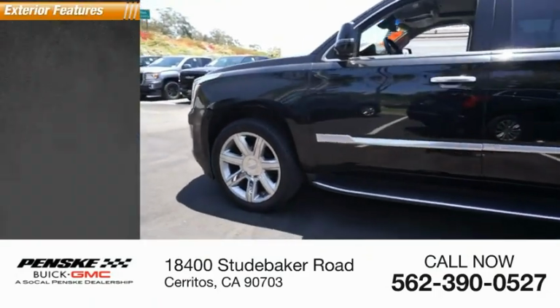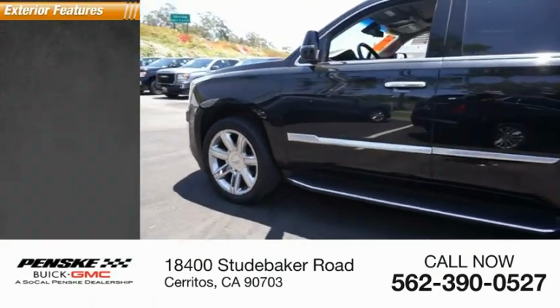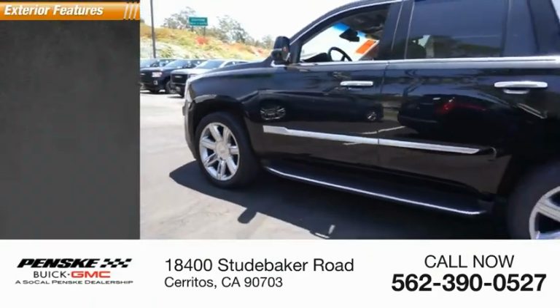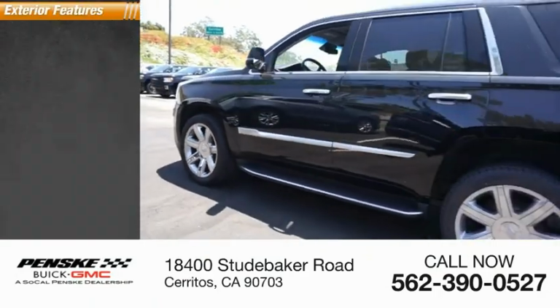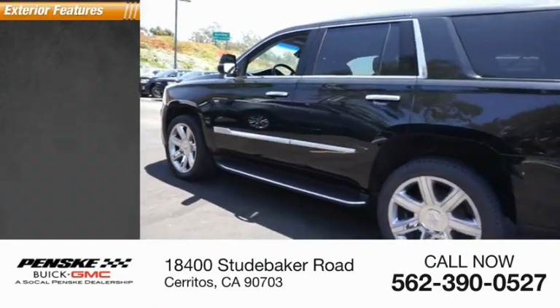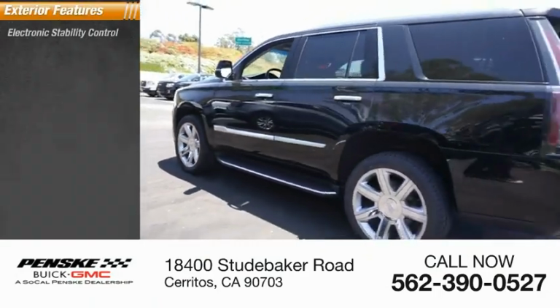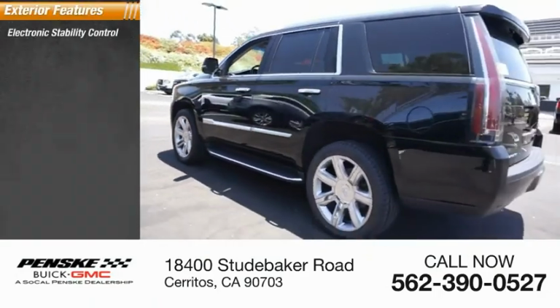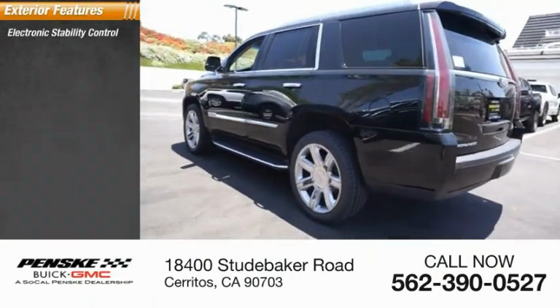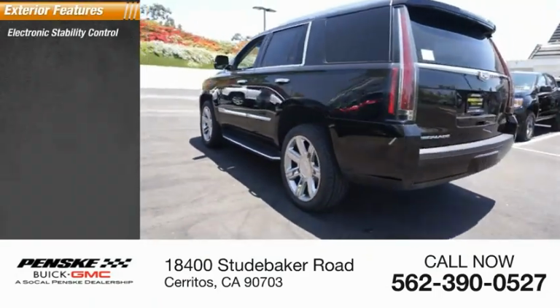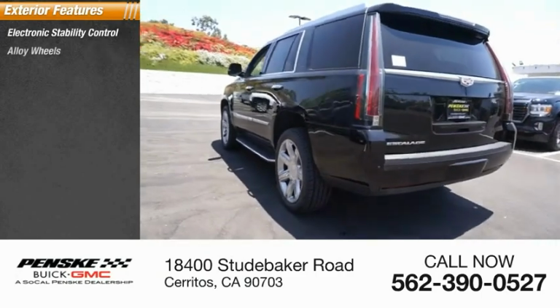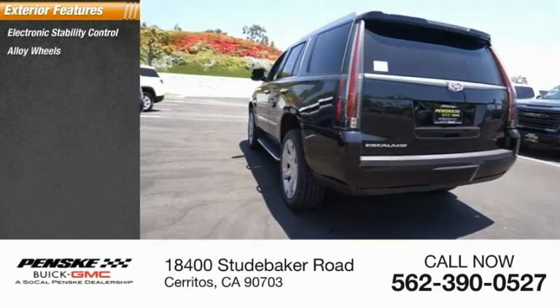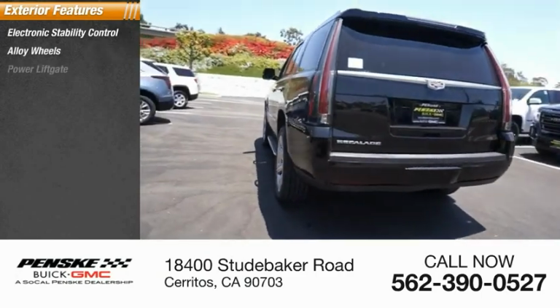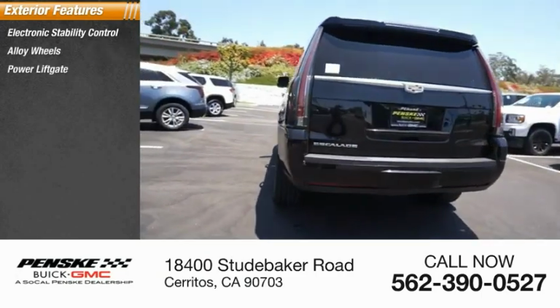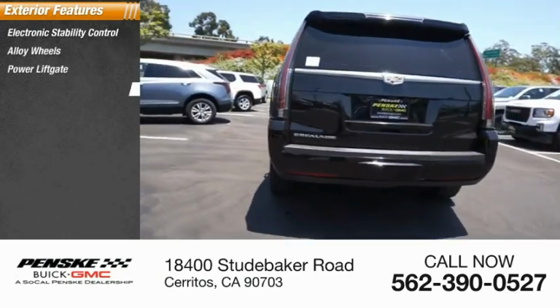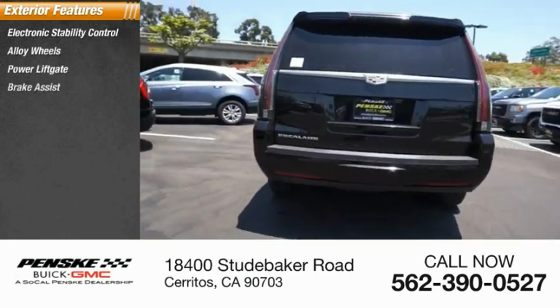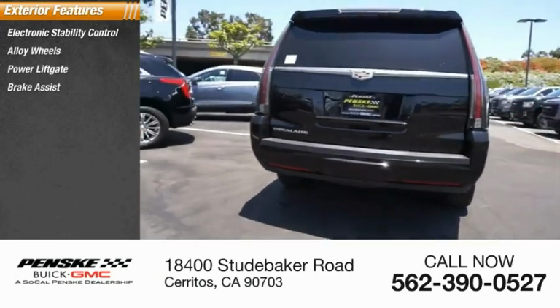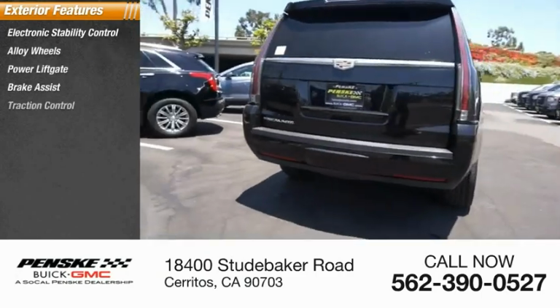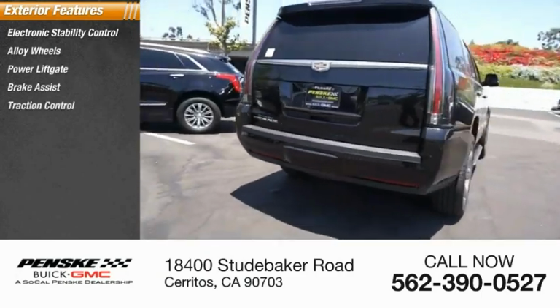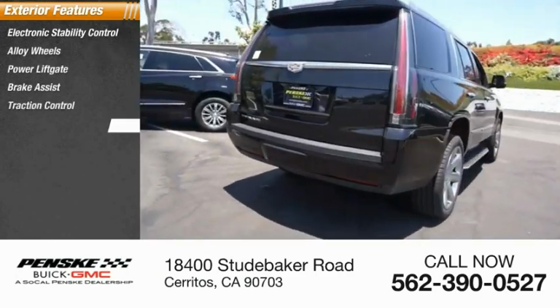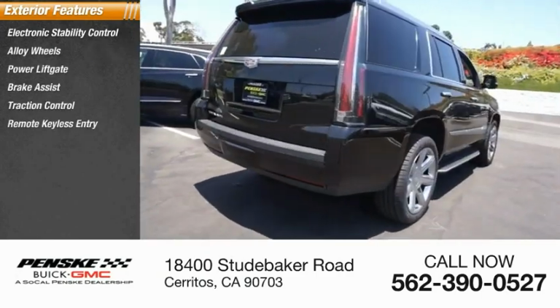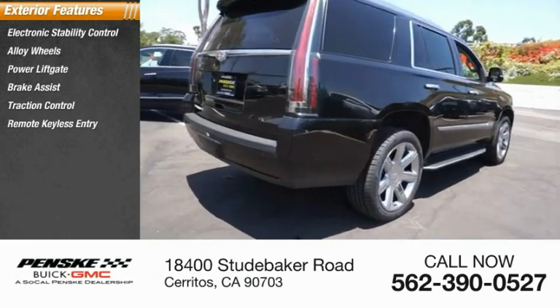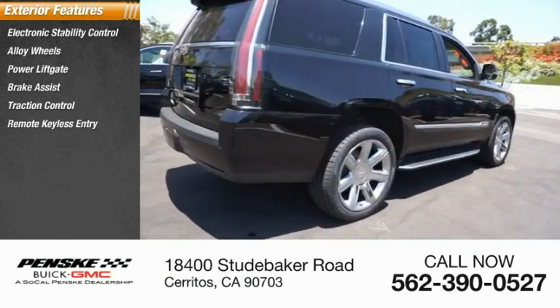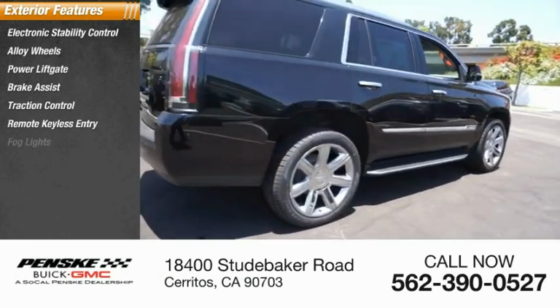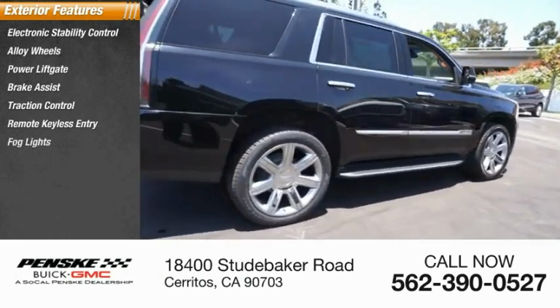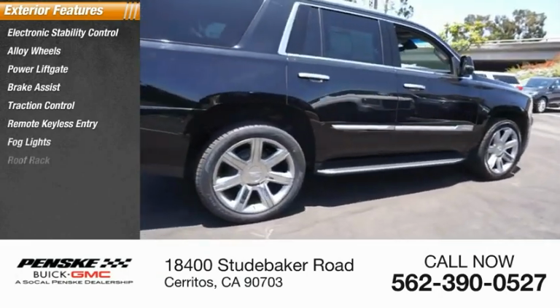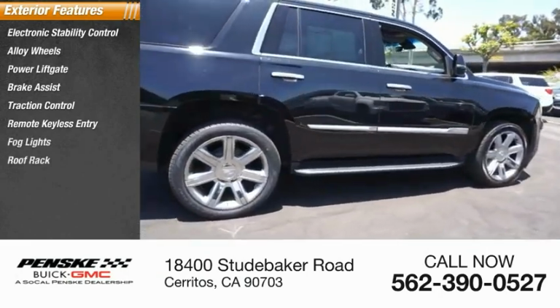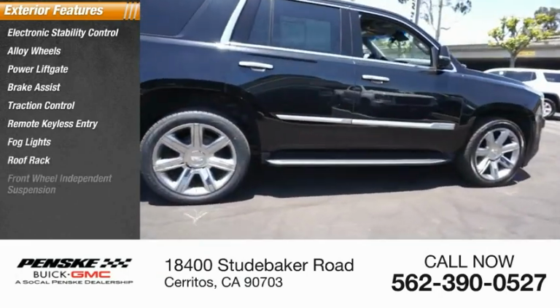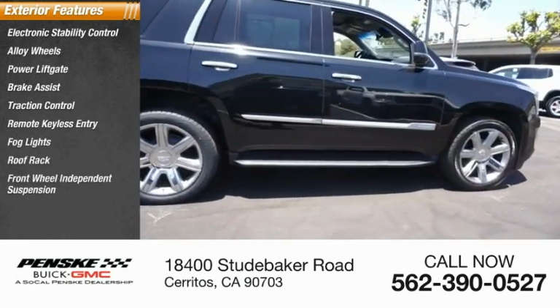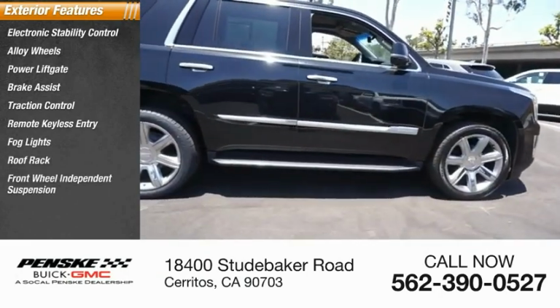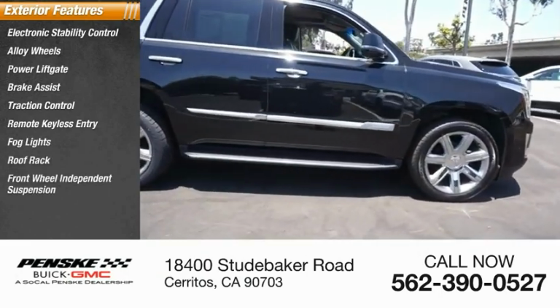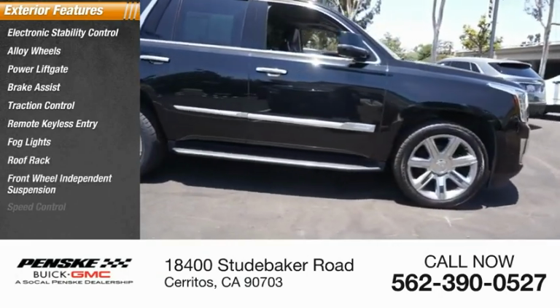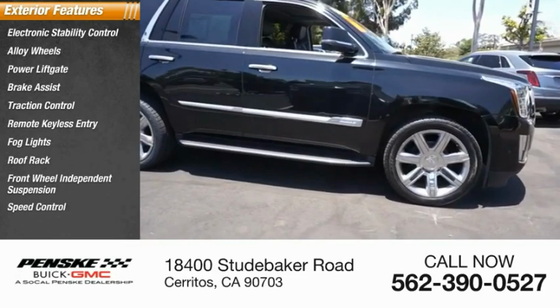Here are some of this vehicle's great options: electronic stability control, alloy wheels, power liftgate, brake assist, traction control, remote keyless entry, fog lights, roof rack, front wheel independent suspension, and speed control.